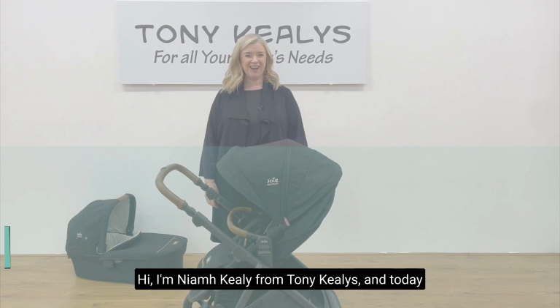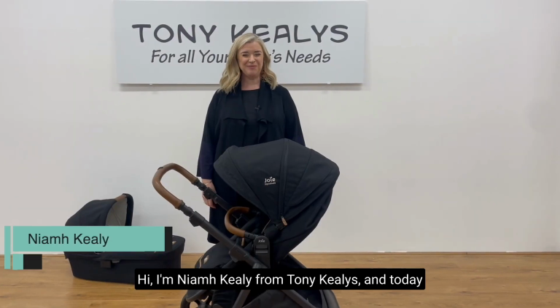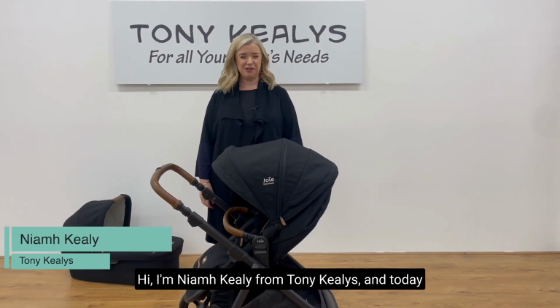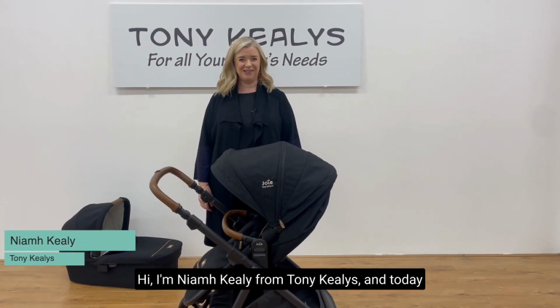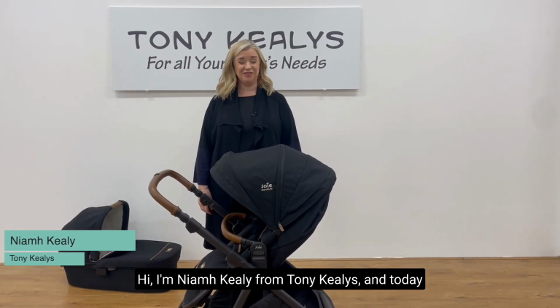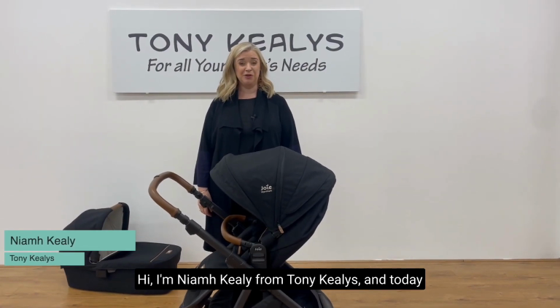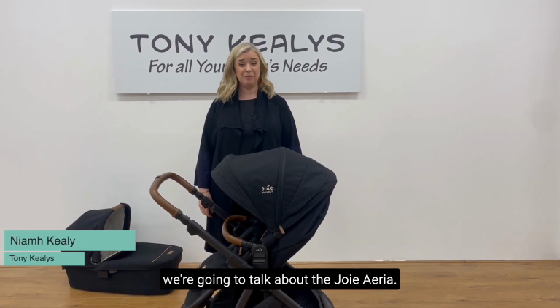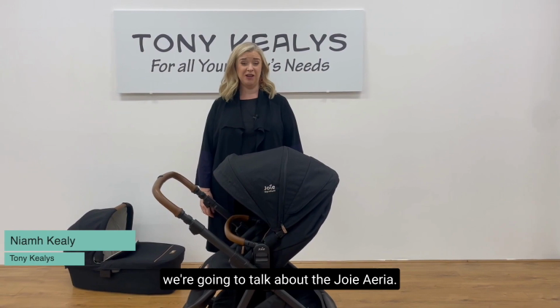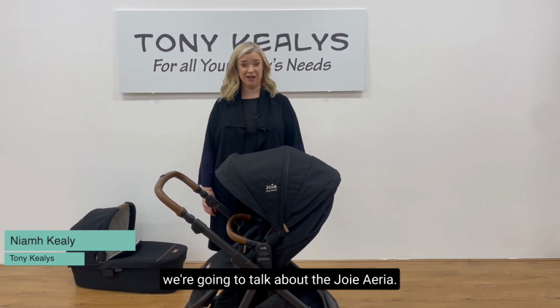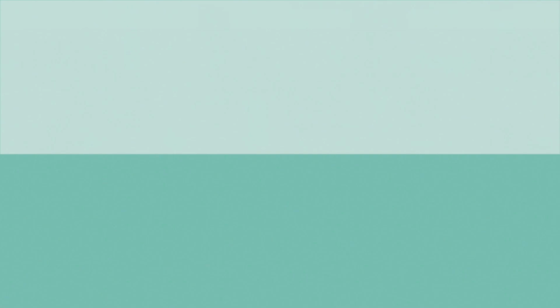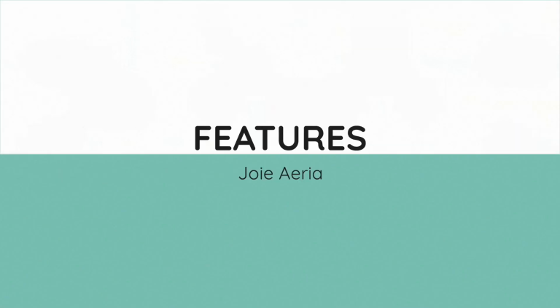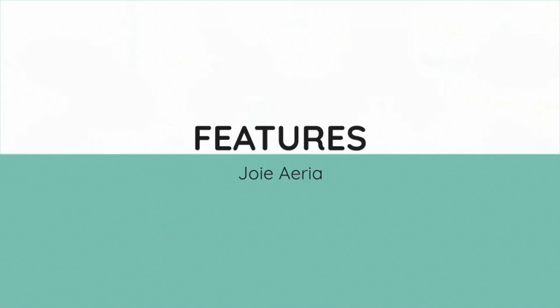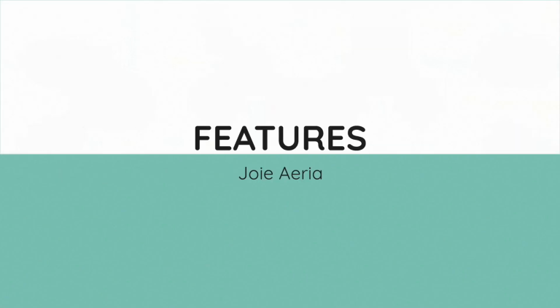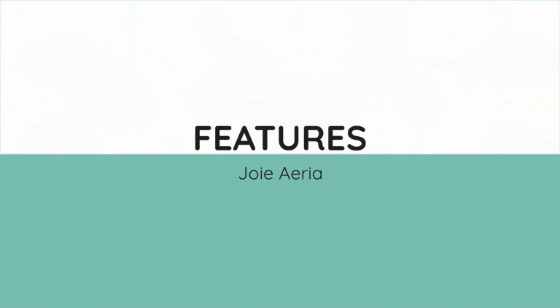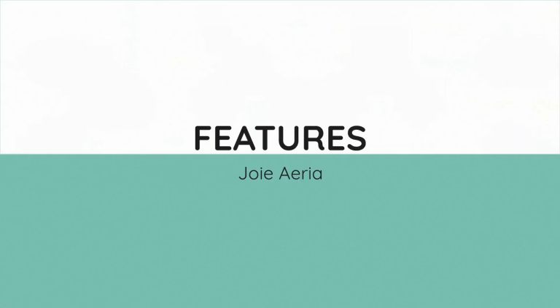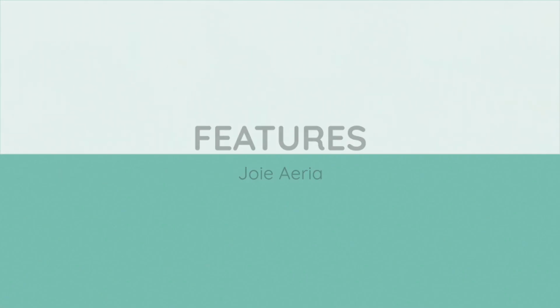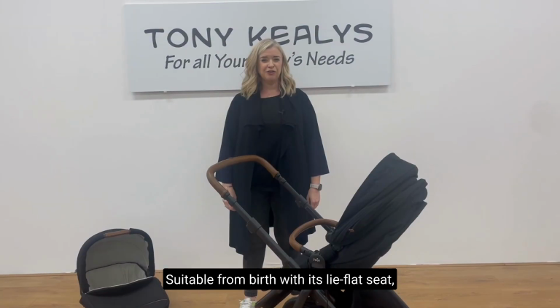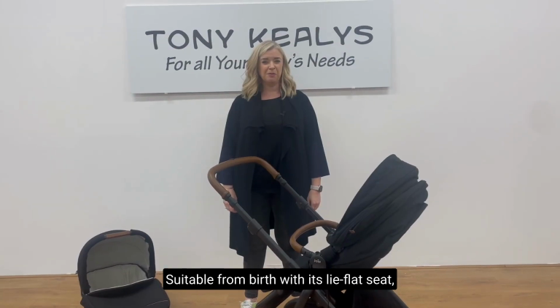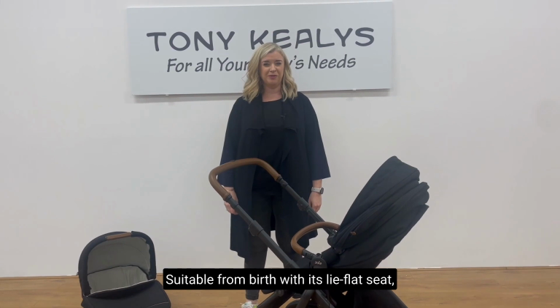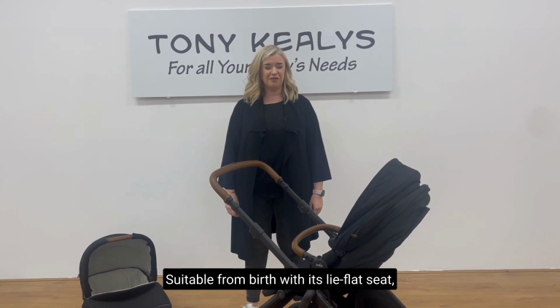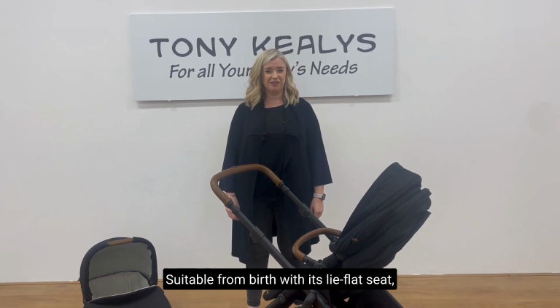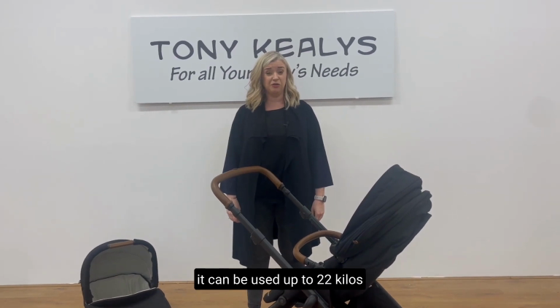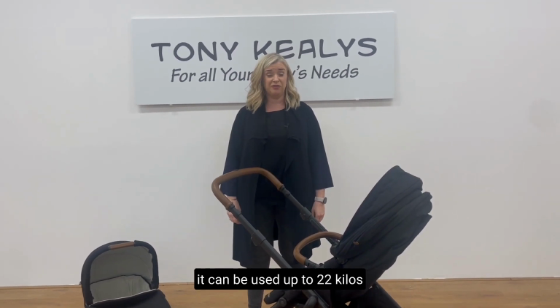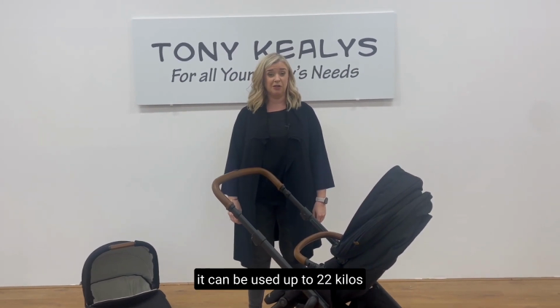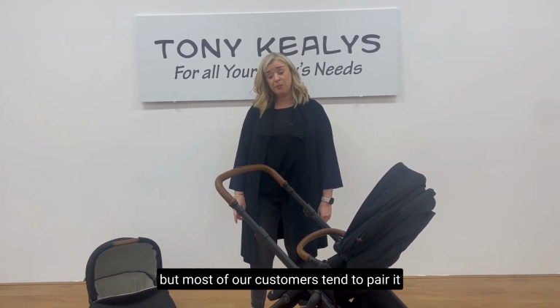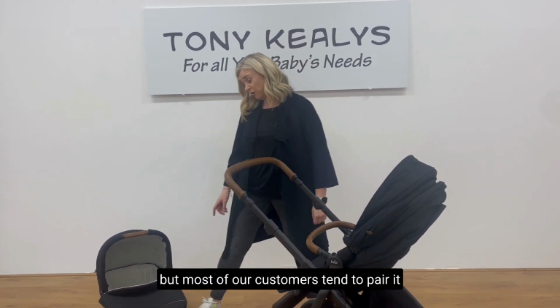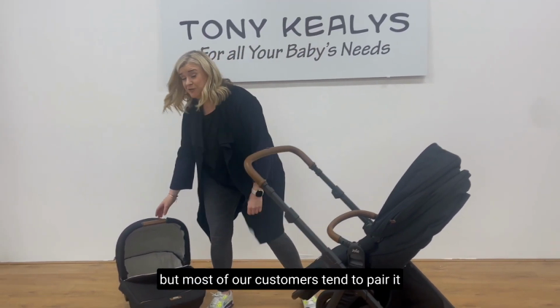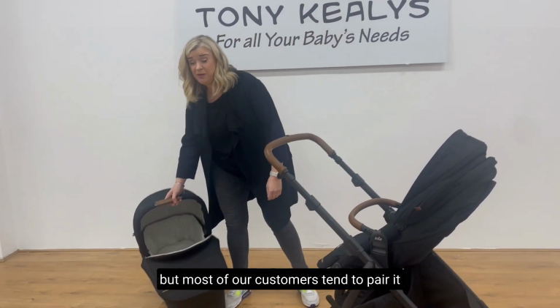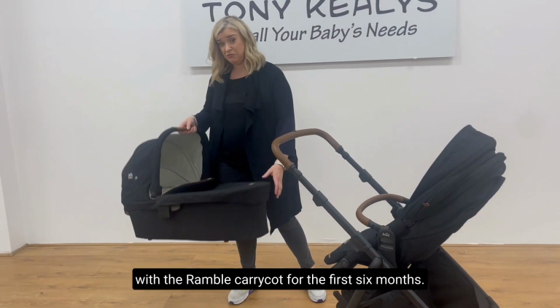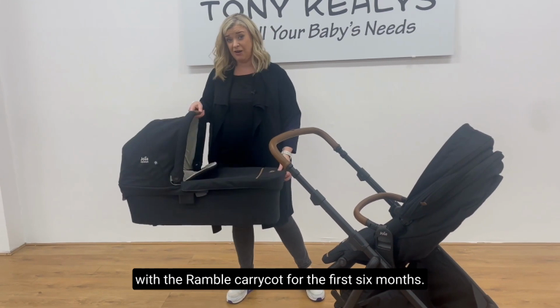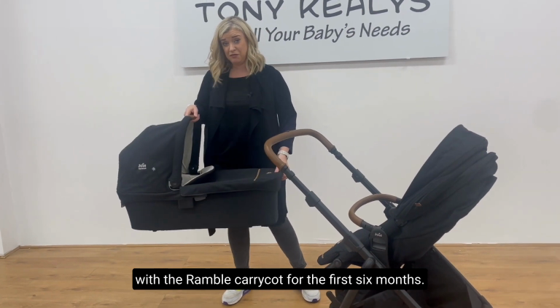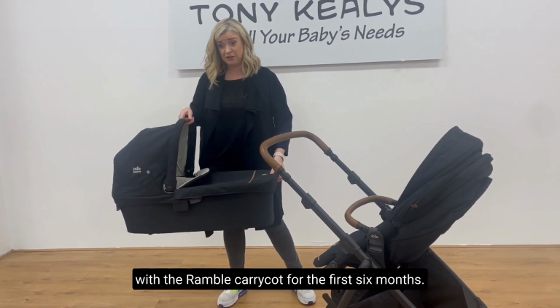Hi, I'm Niamh Keeley from Tony Keeleys and today we're going to talk about the Joy Area. Suitable from birth with its lie flat seat, it can be used up to 22kg, but most of our customers tend to pair it with the Rambo Carricot for the first six months.